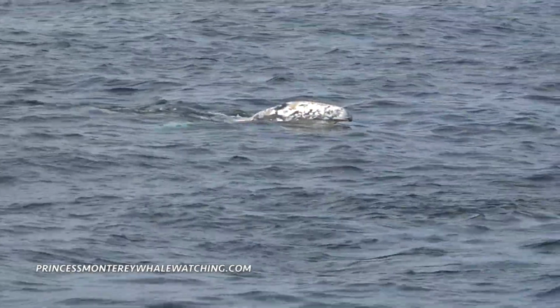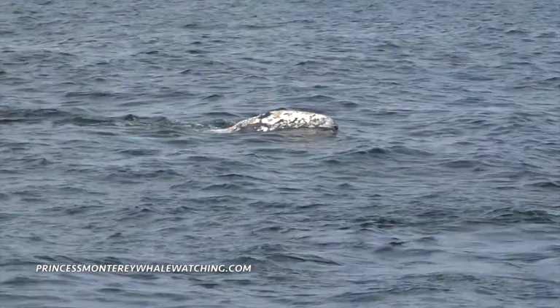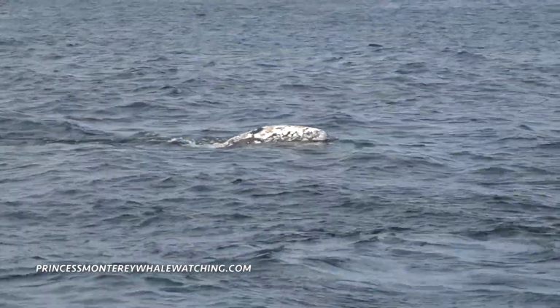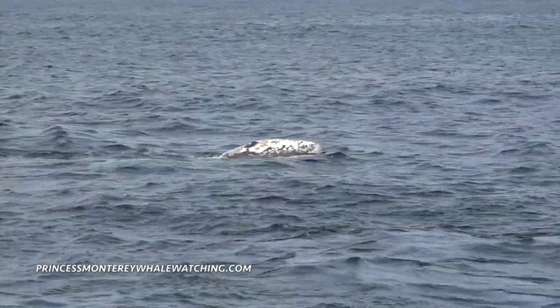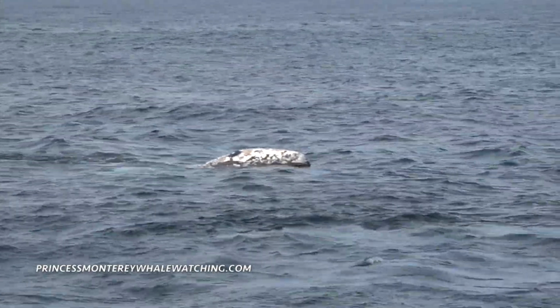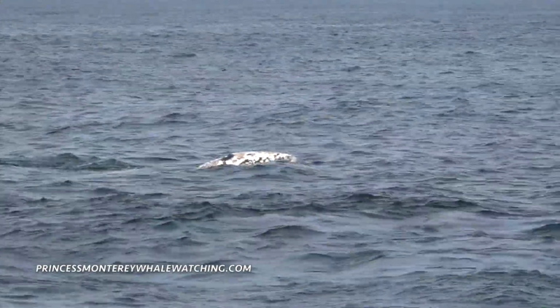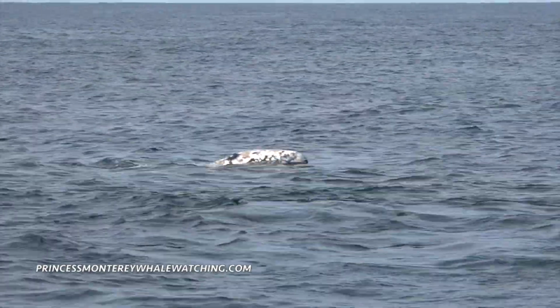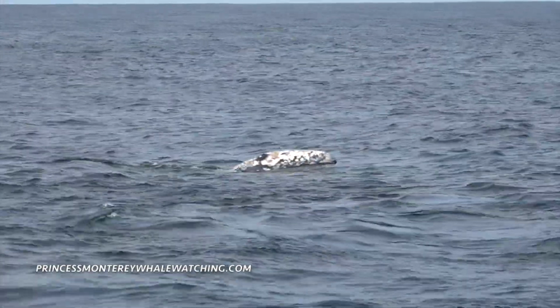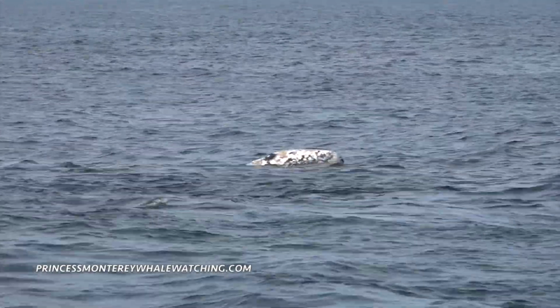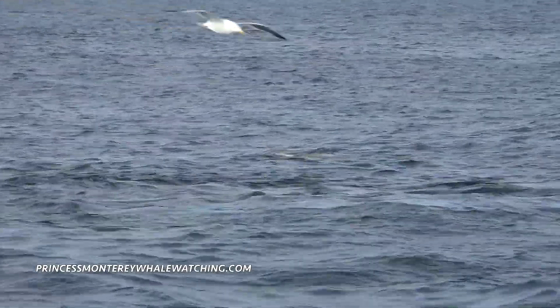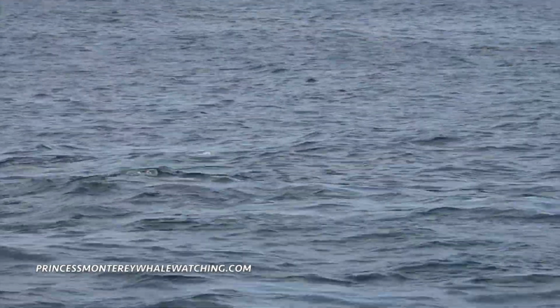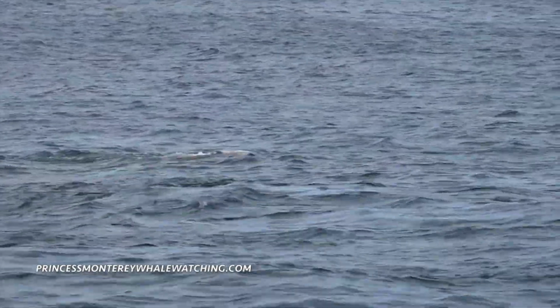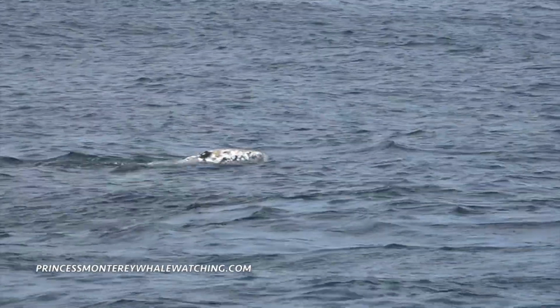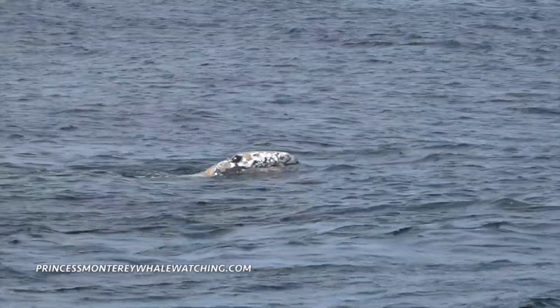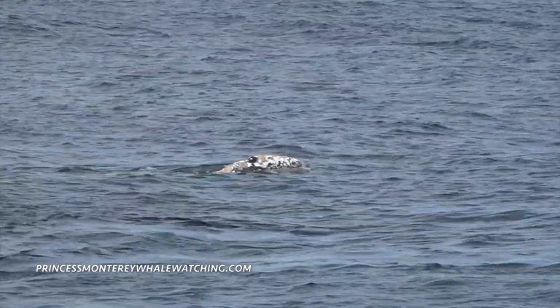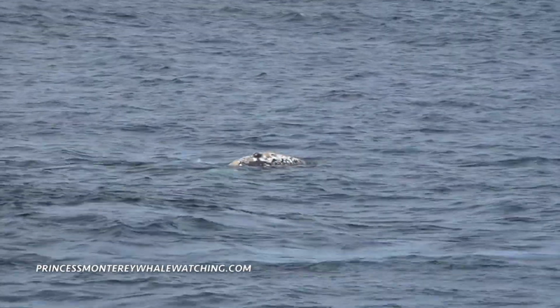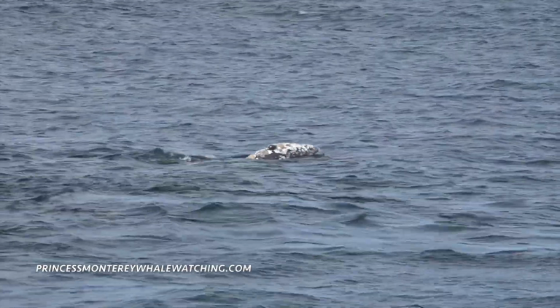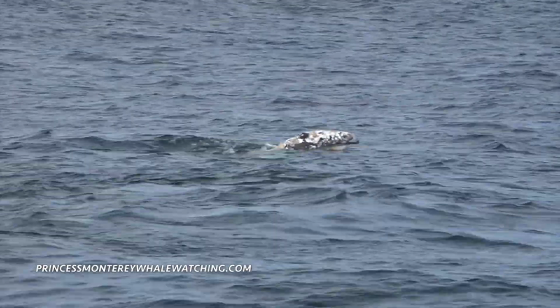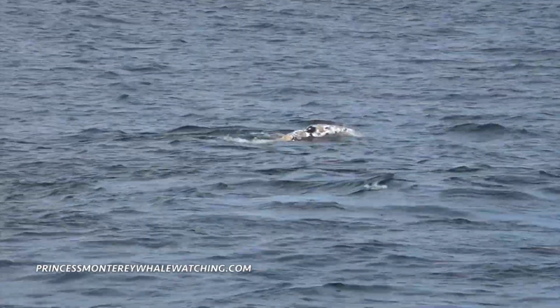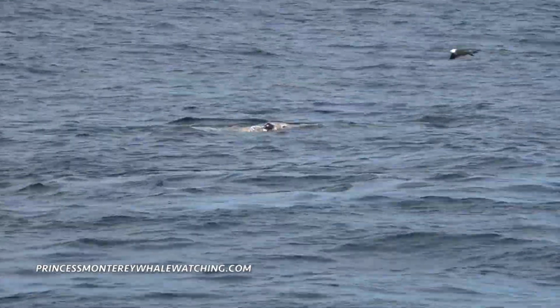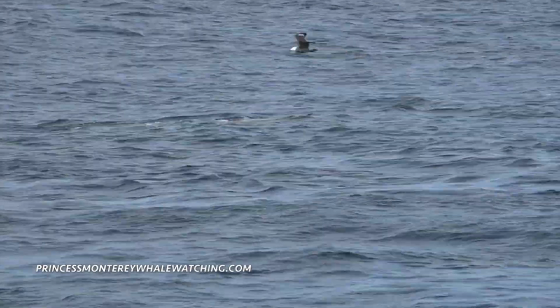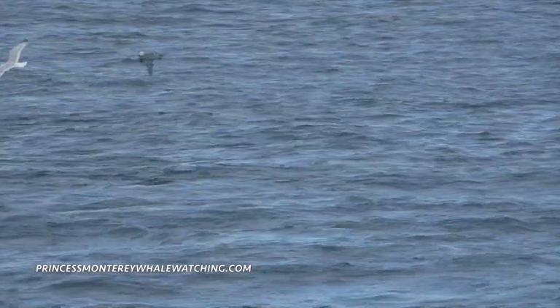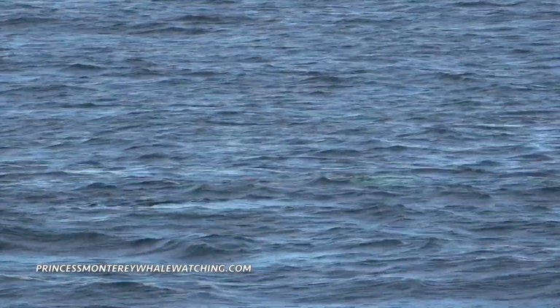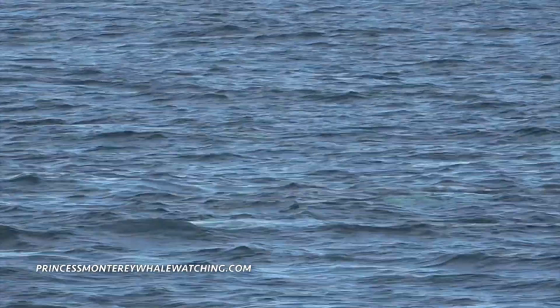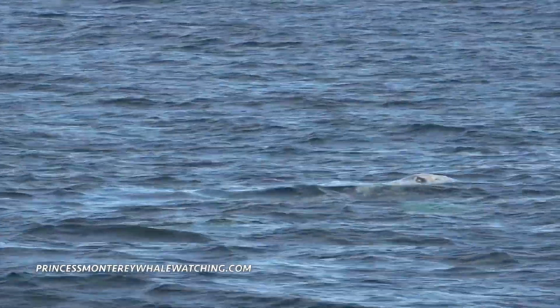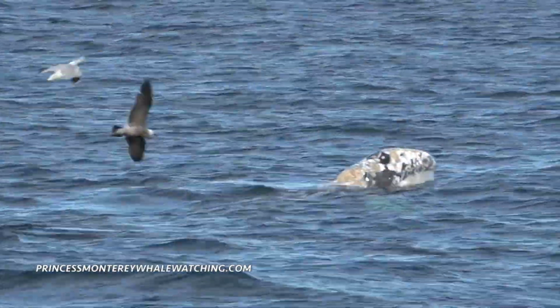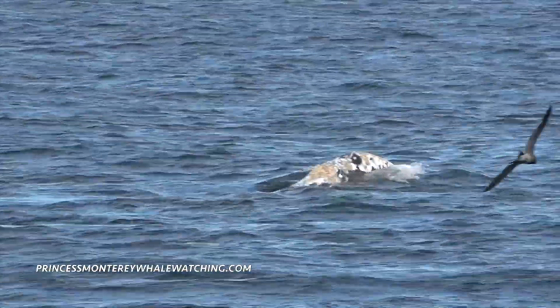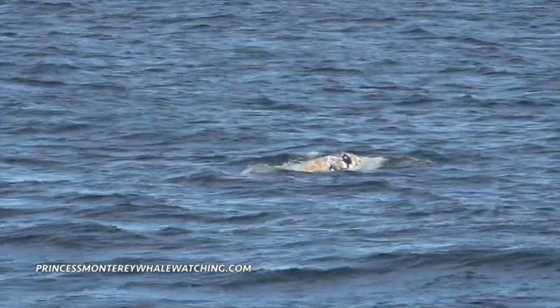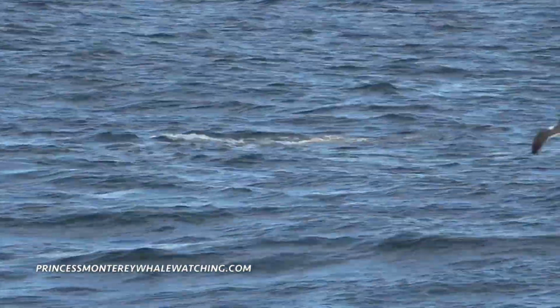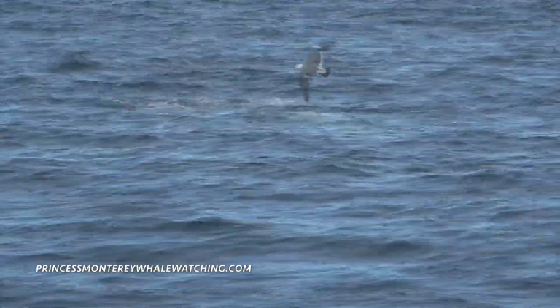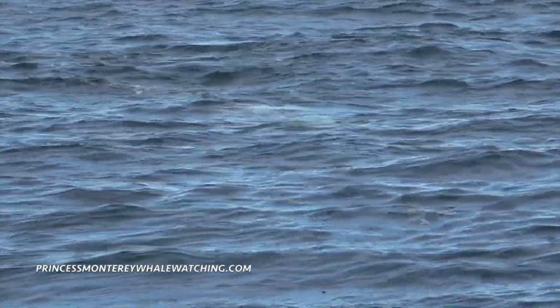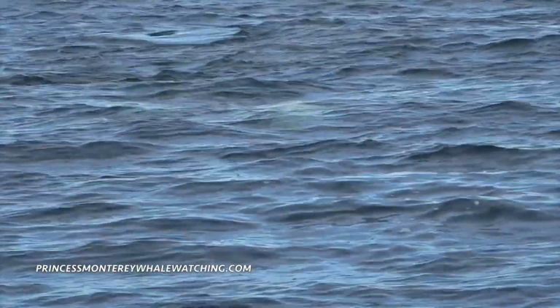So these gray whales — all of the cetaceans out here, which are the whales, dolphins, and porpoises — are broken down into two groups: the toothed whale family and the baleen whale family. These gray whales fall in mud, looking for the amphipods, worms, and crustaceans that live in the sediment for food today.